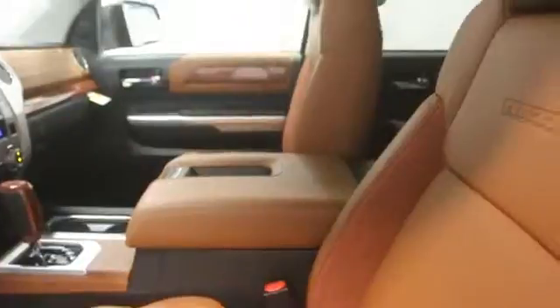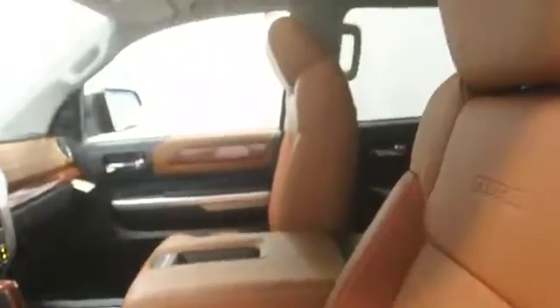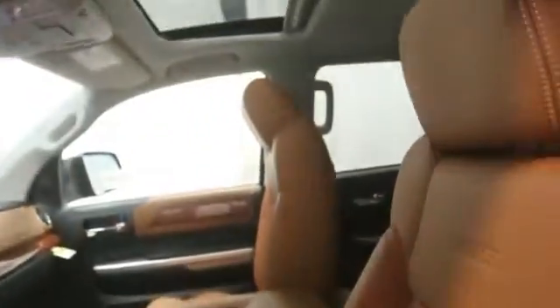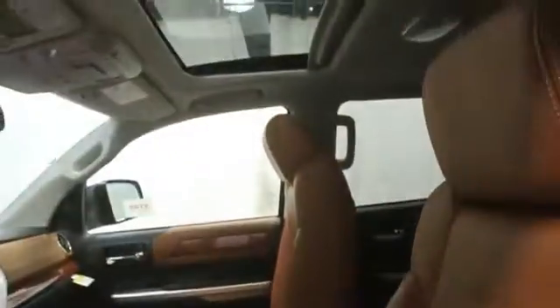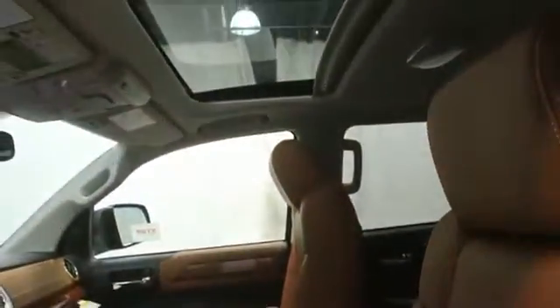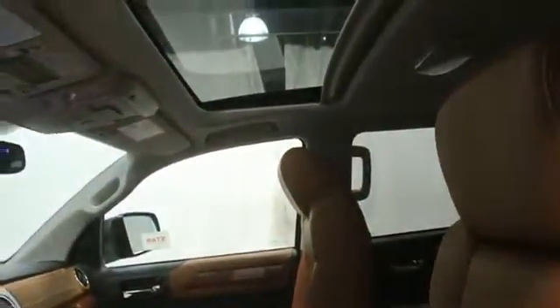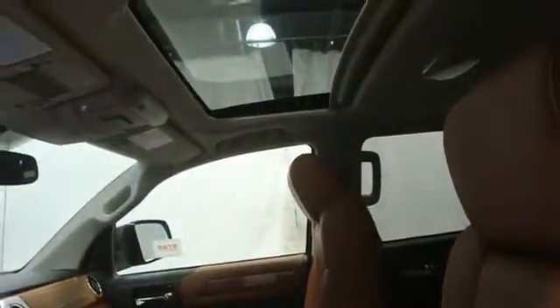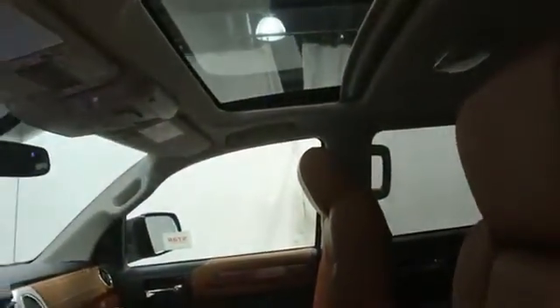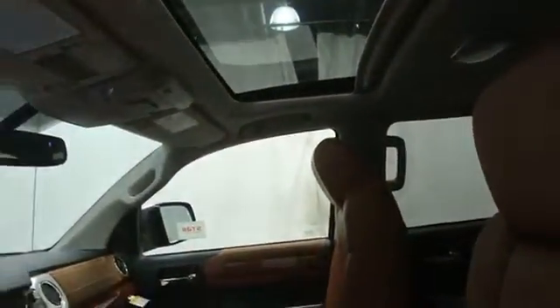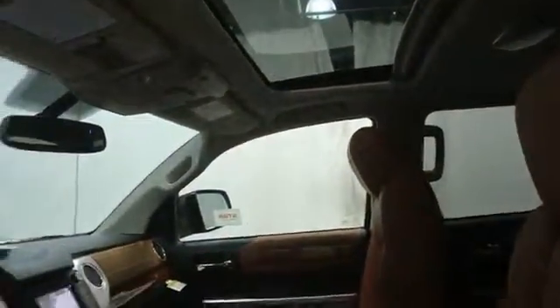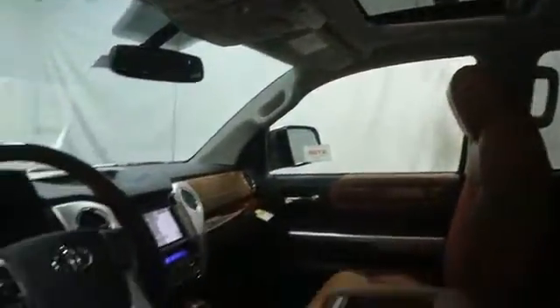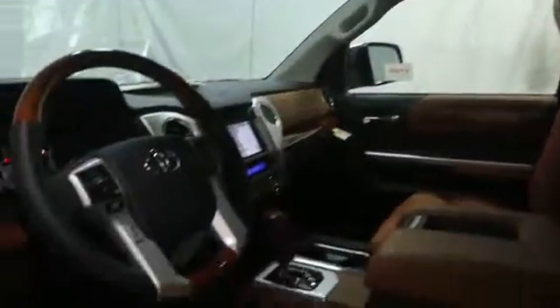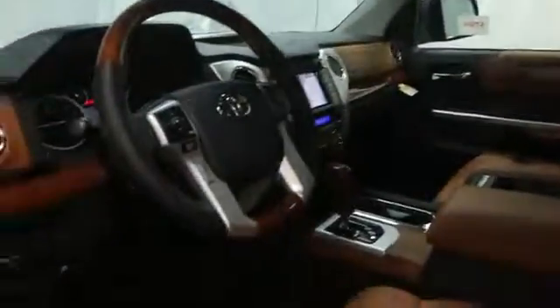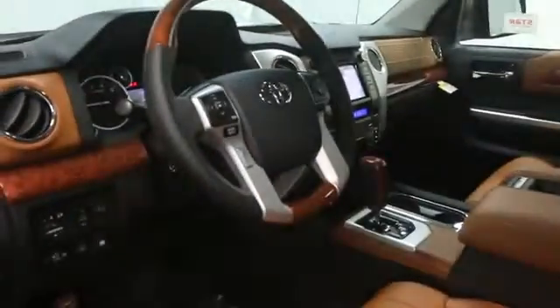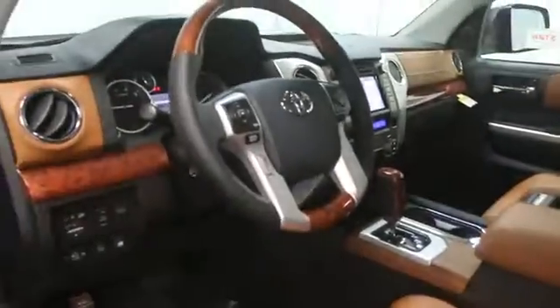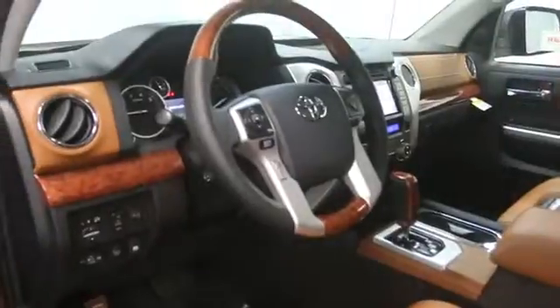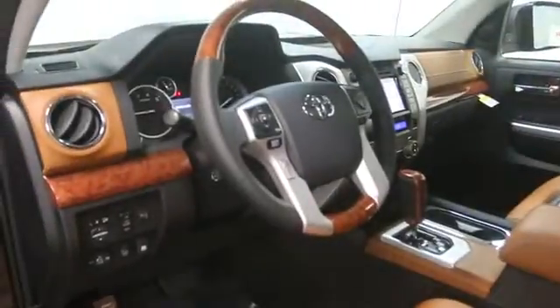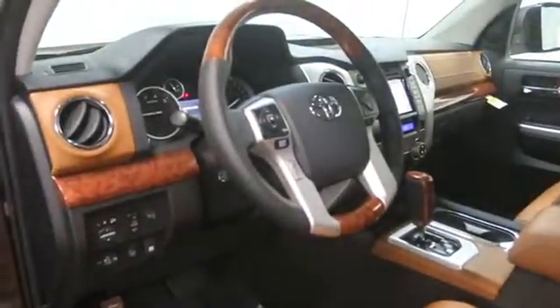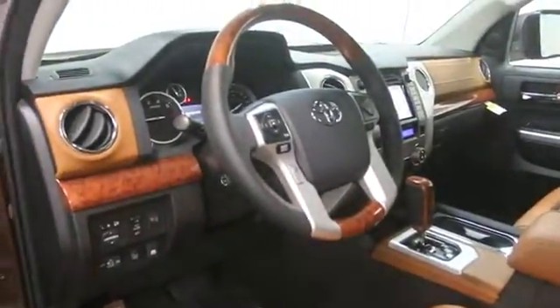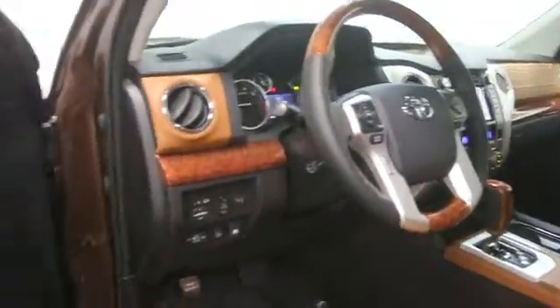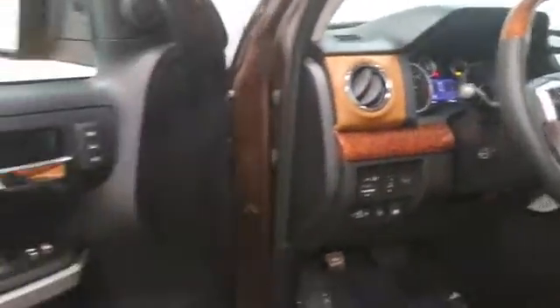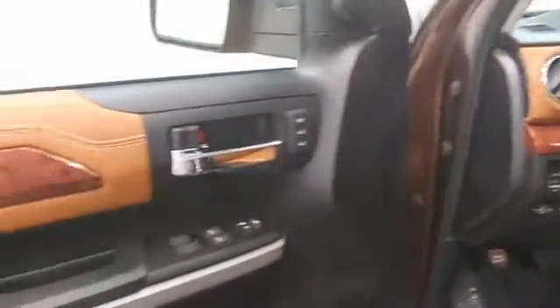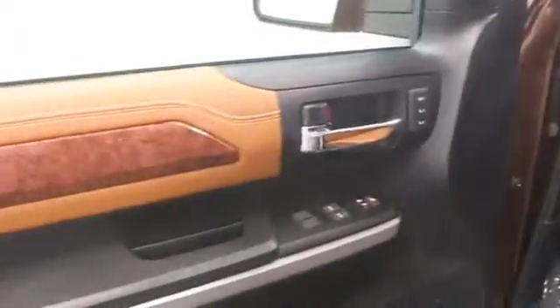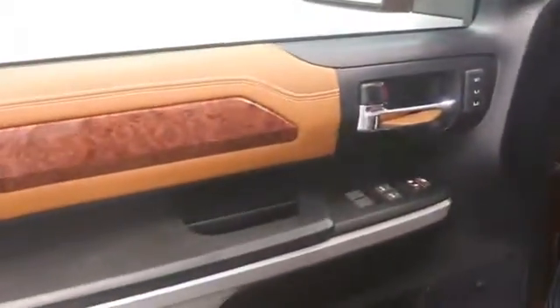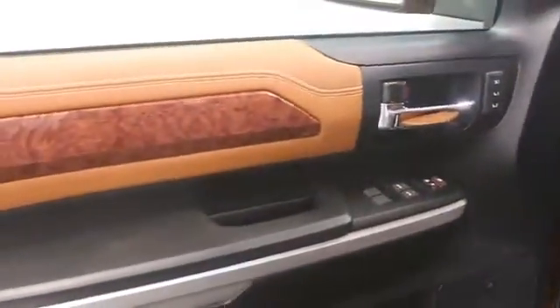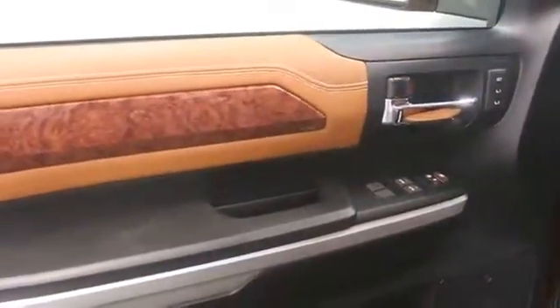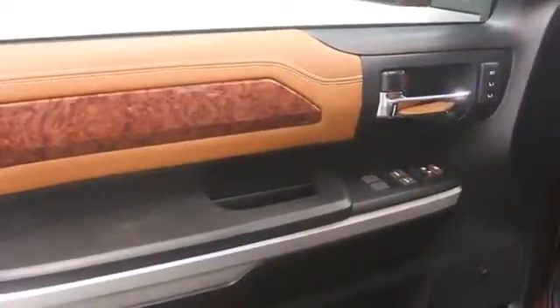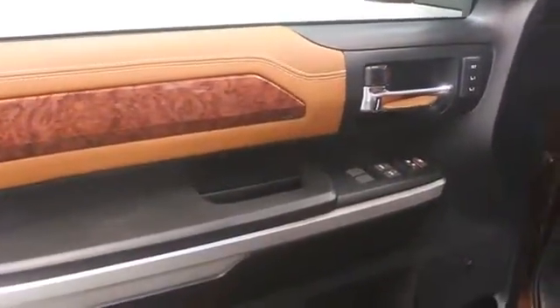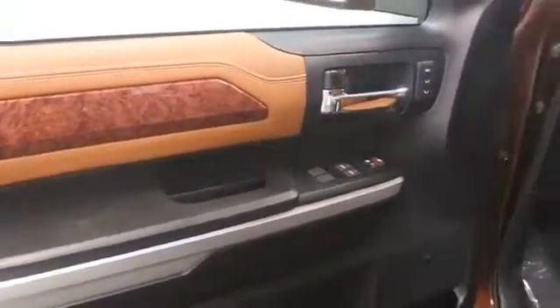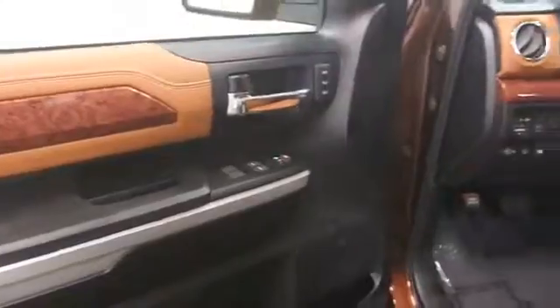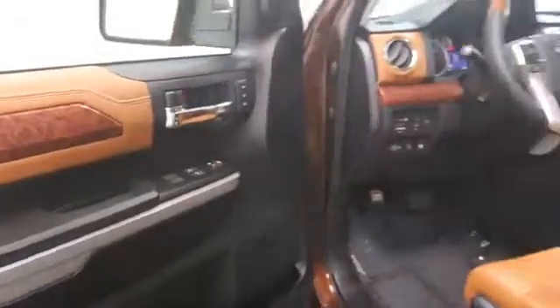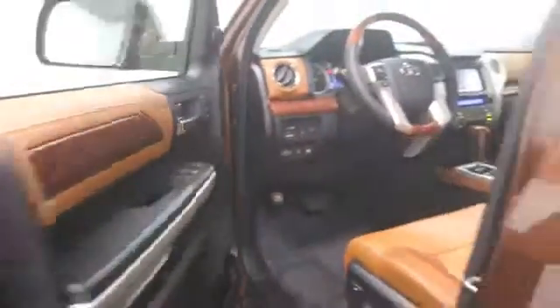Here are some of this vehicle's great options: stability control, Bluetooth, cruise control, passenger airbag, power windows, fog lamps, MP3 player, remote power door locks.